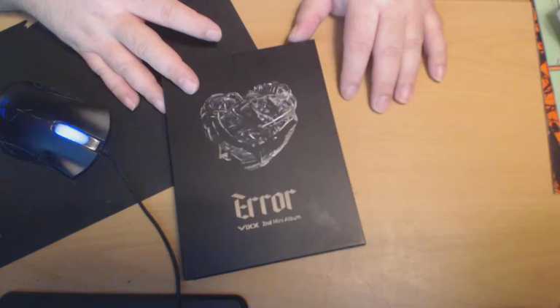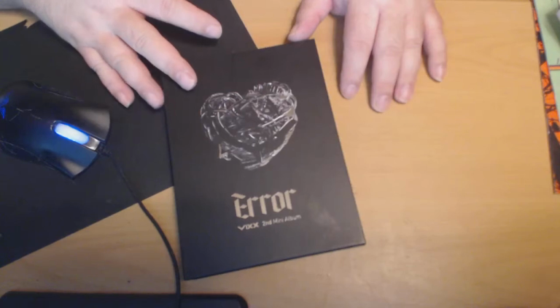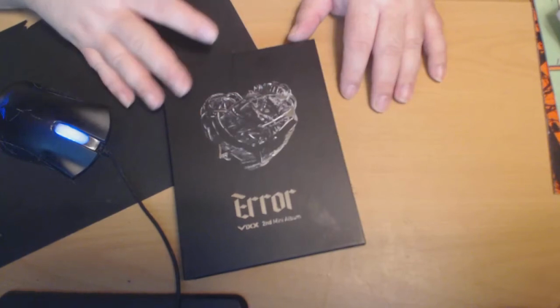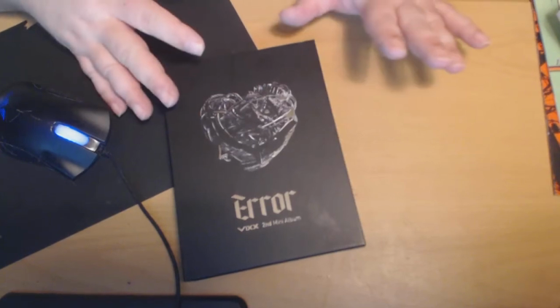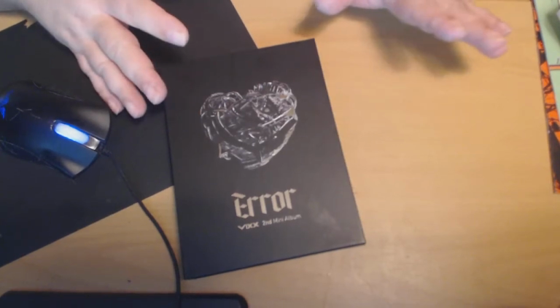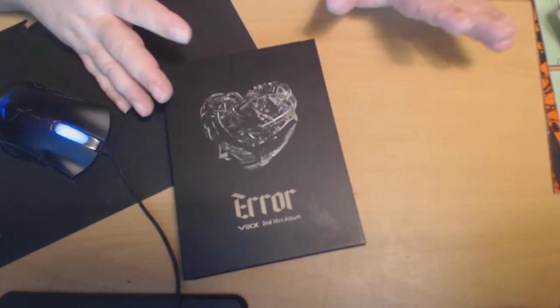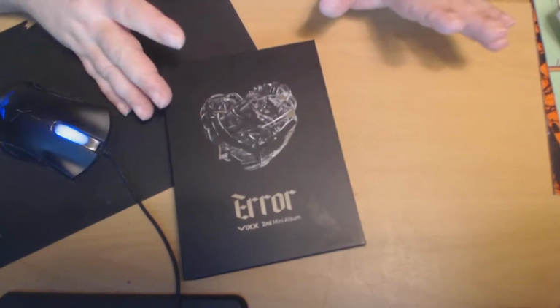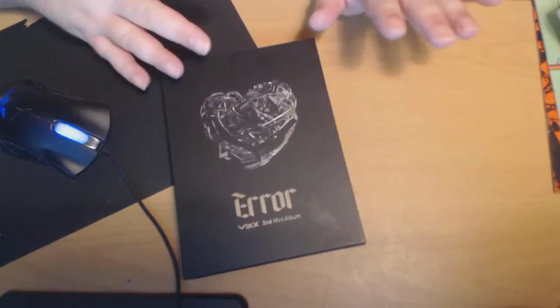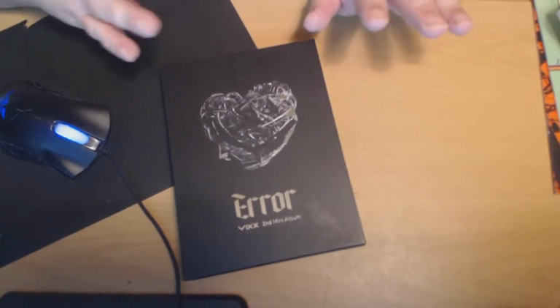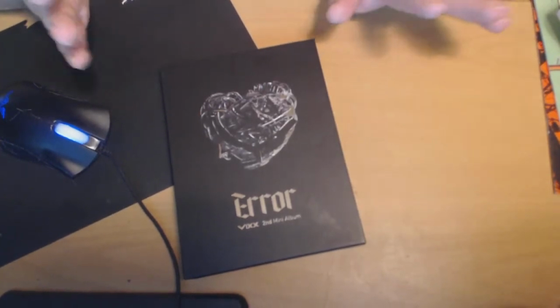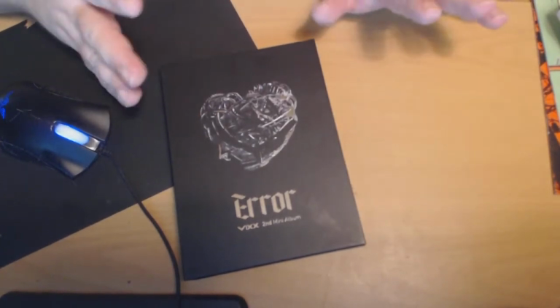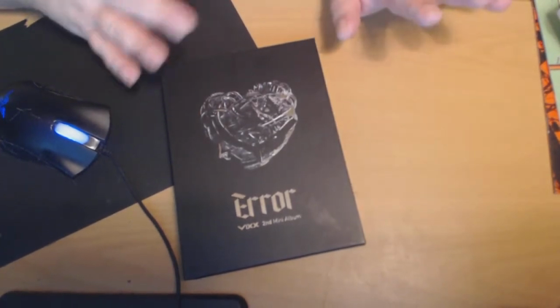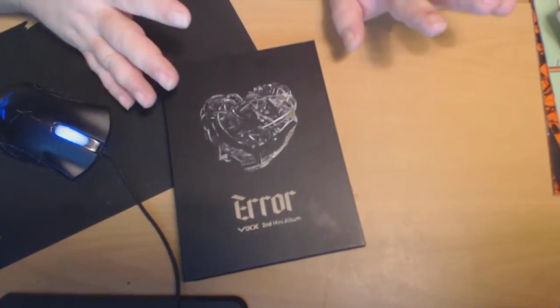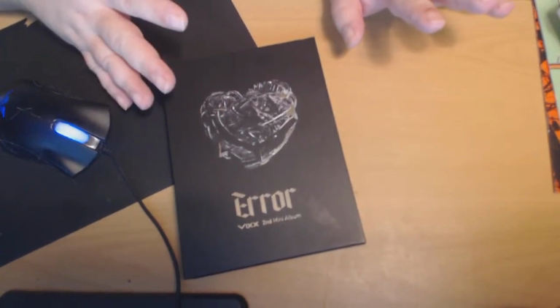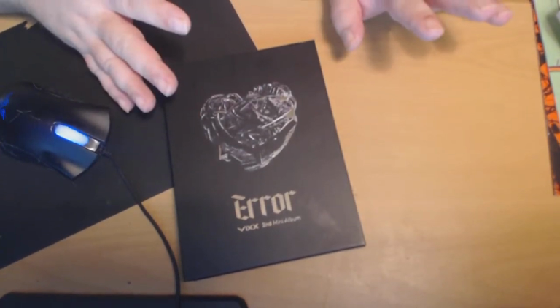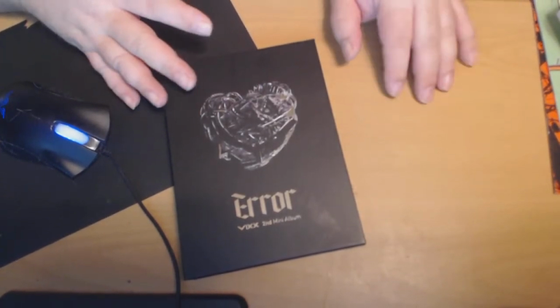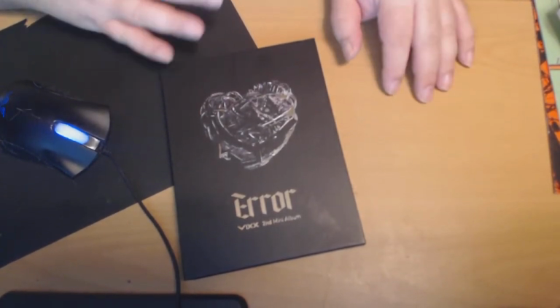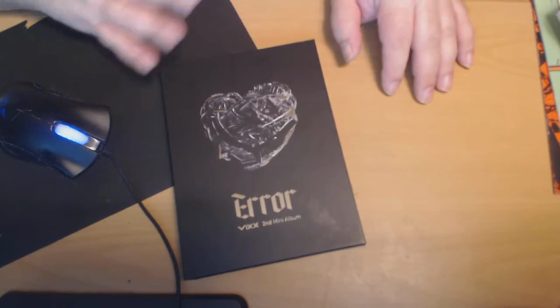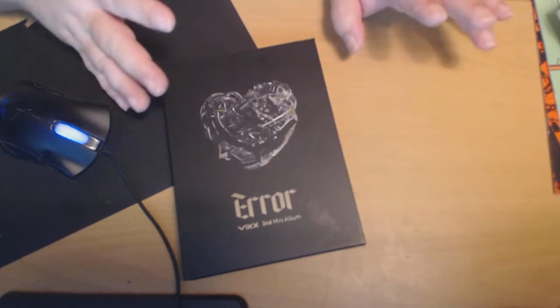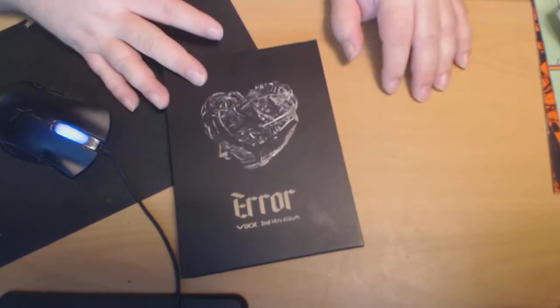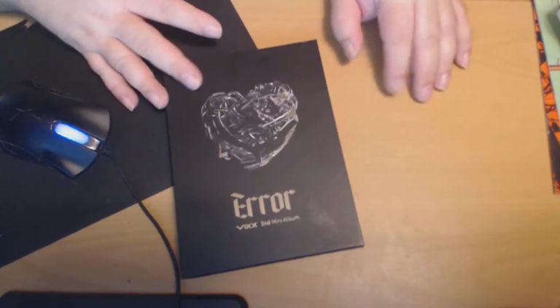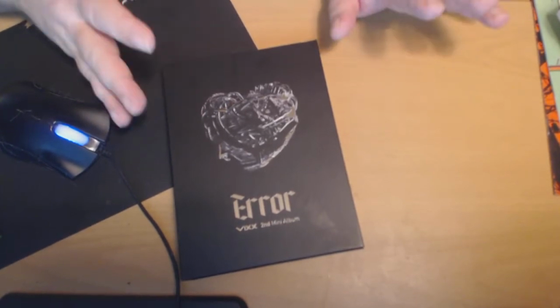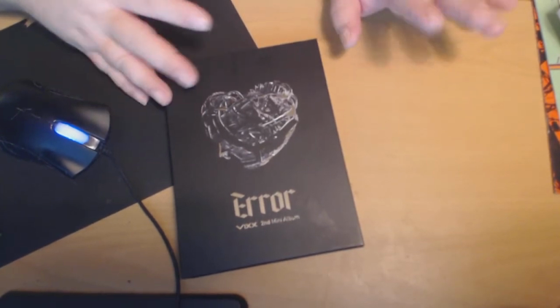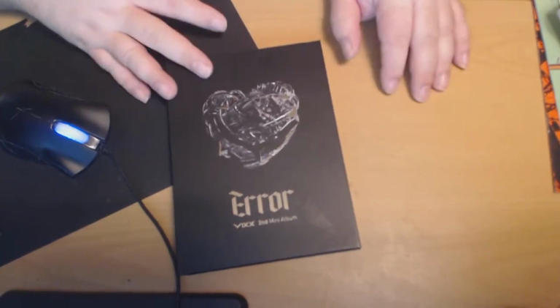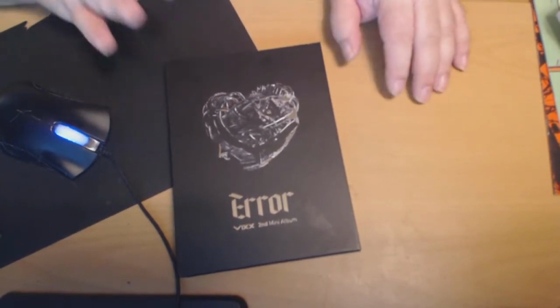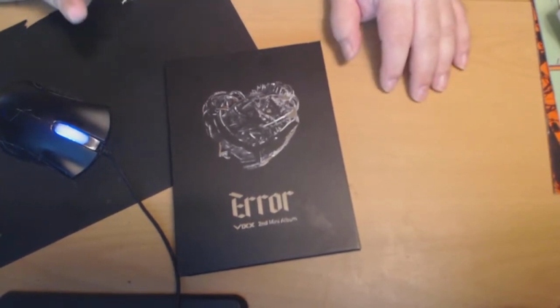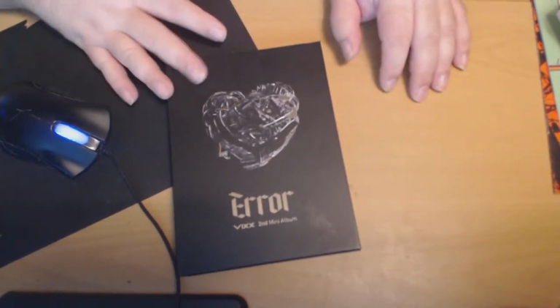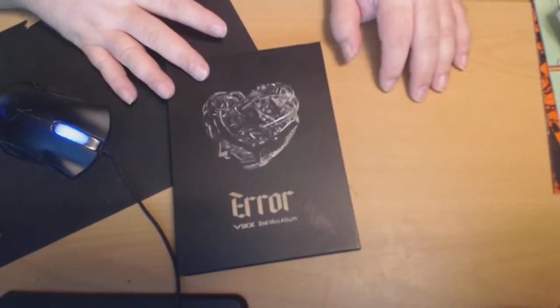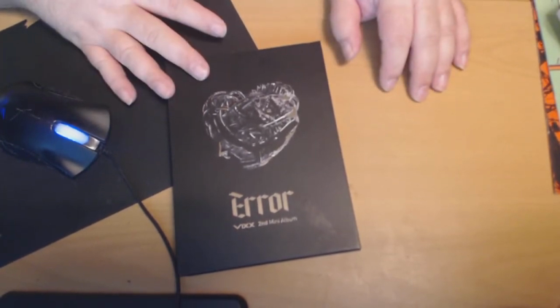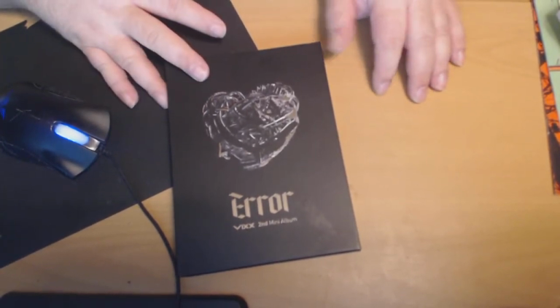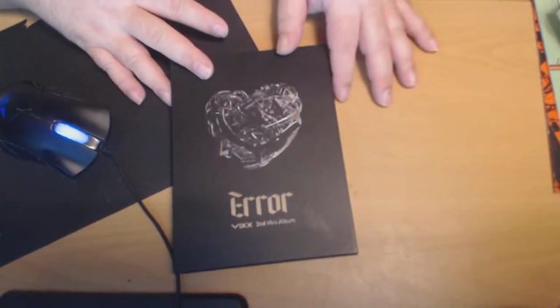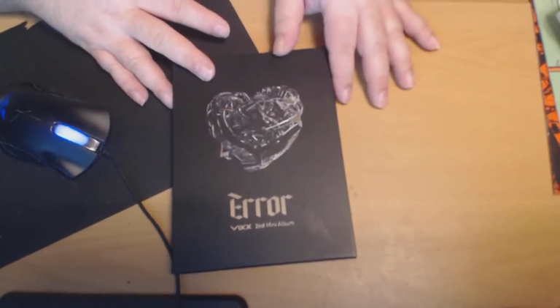Hi, this is Majinone and it's been a while. I have a stockpile of K-pop CDs and I just haven't gotten around to even opening some of them, so I thought I'd start with Vex Error.